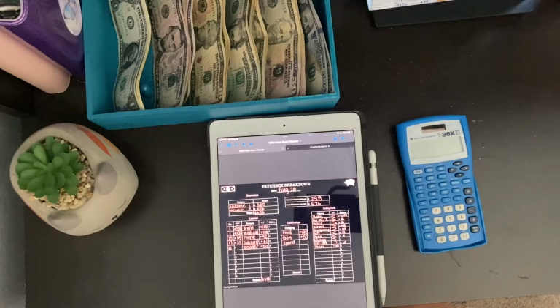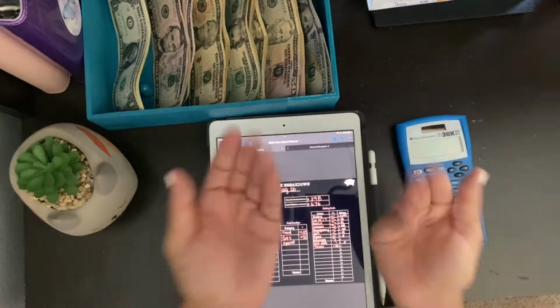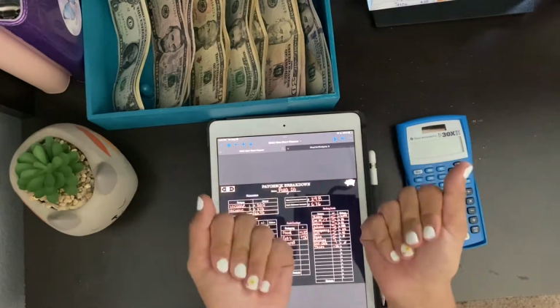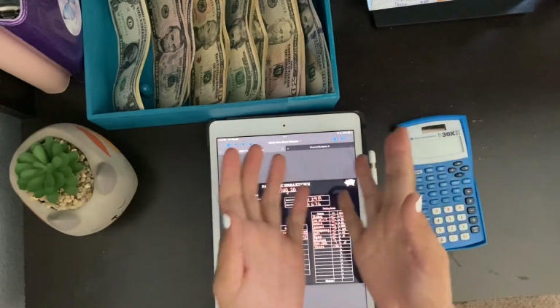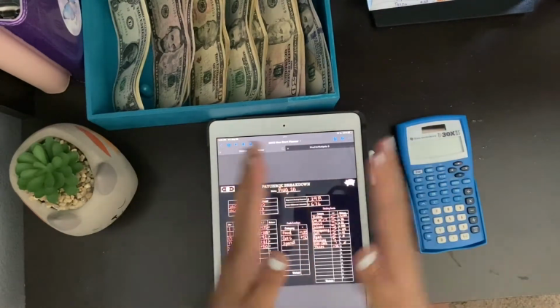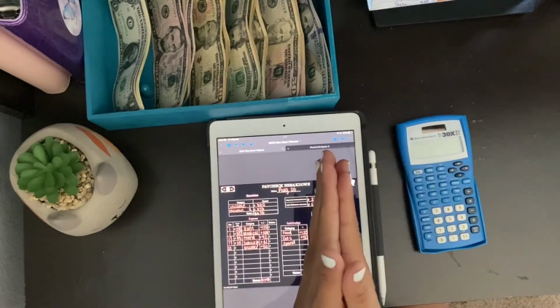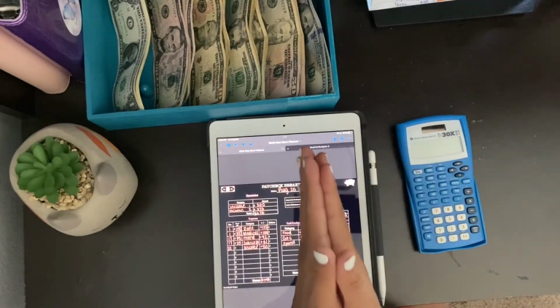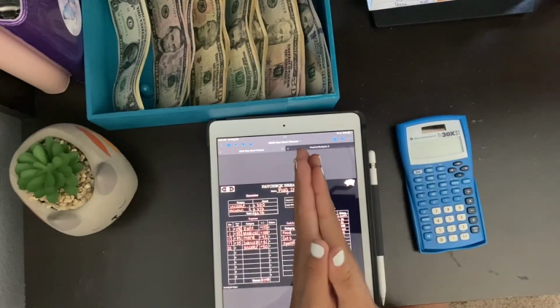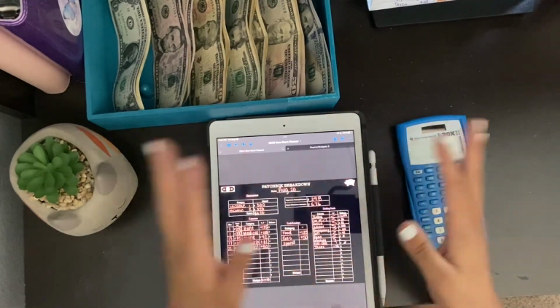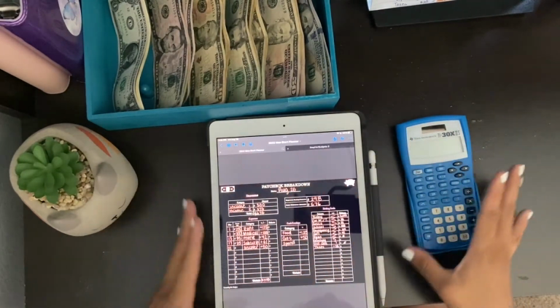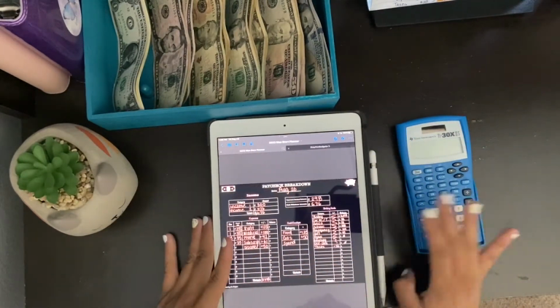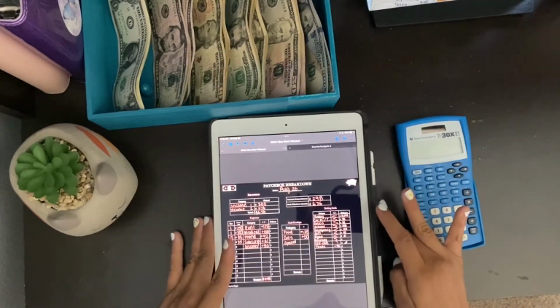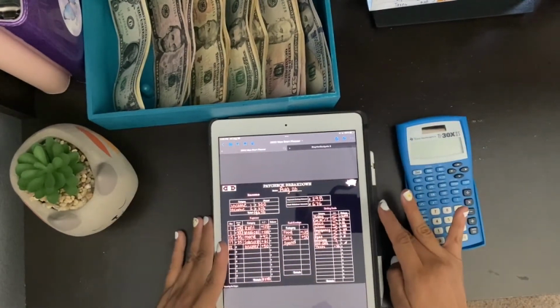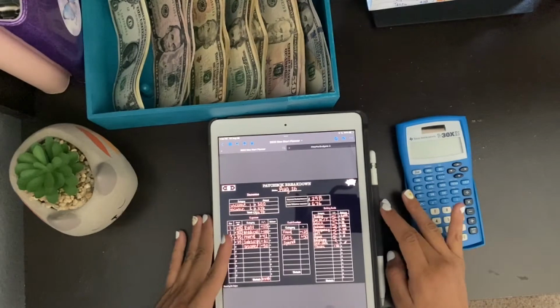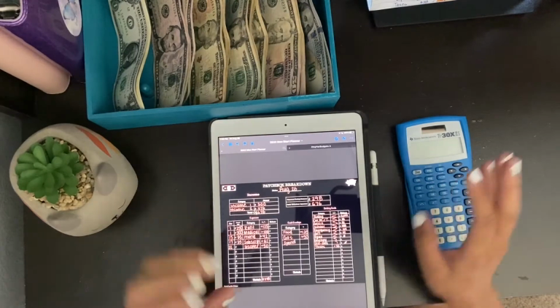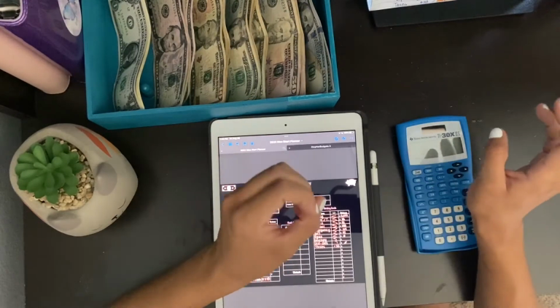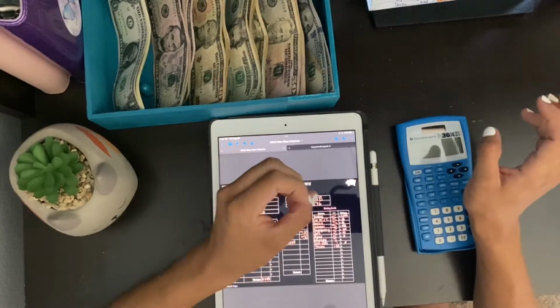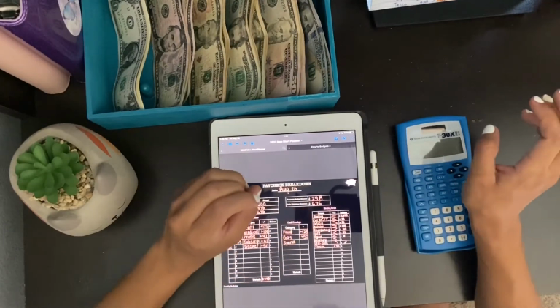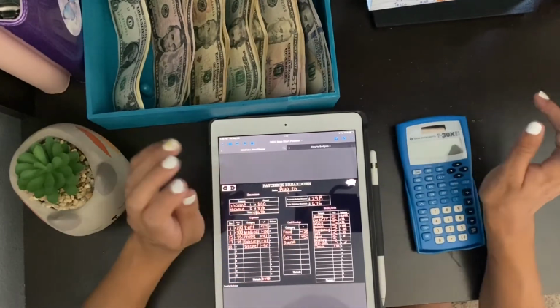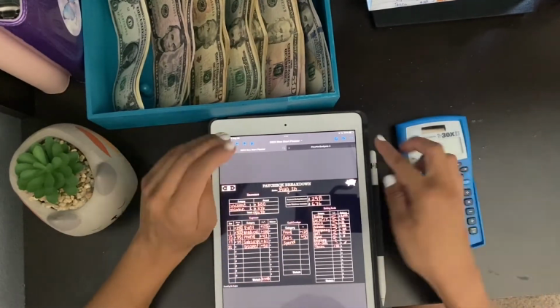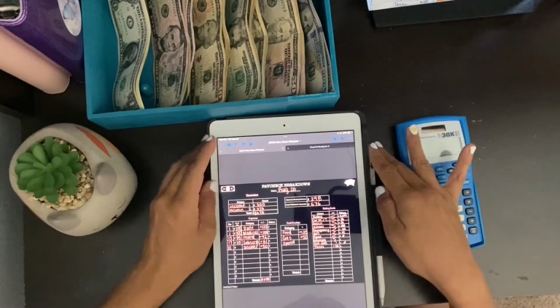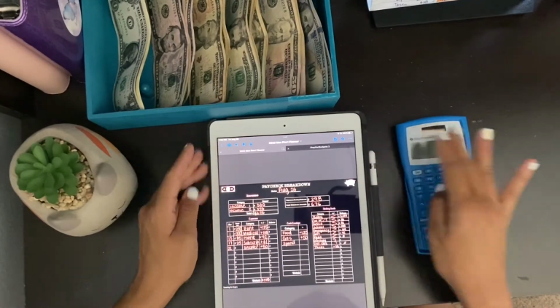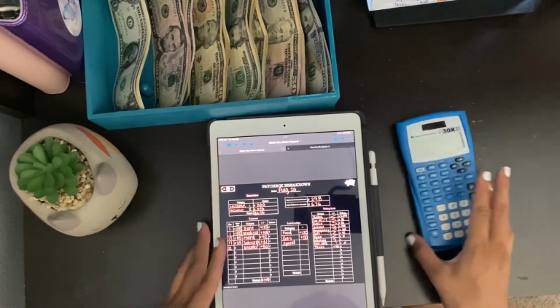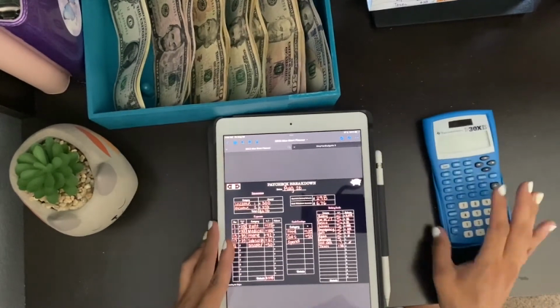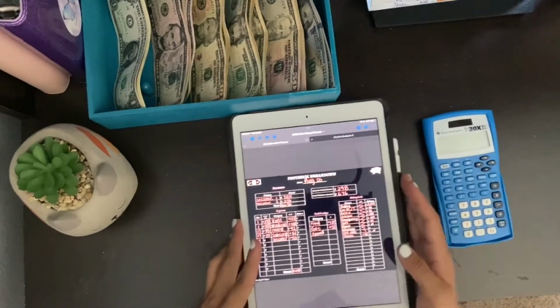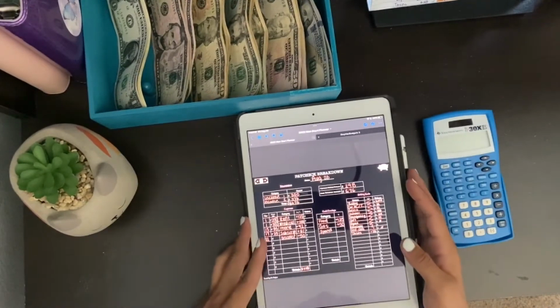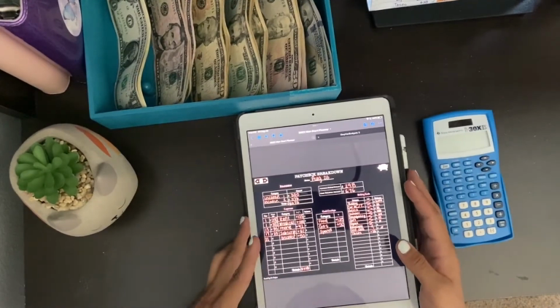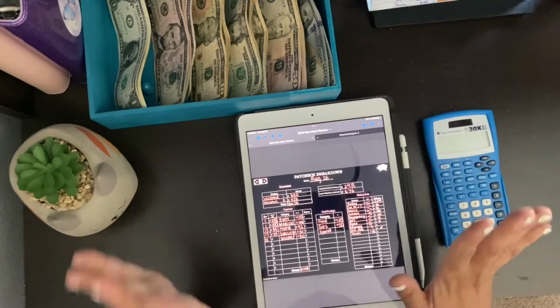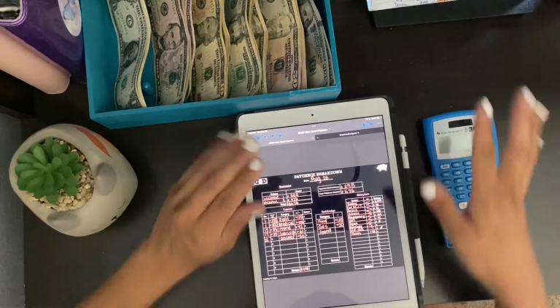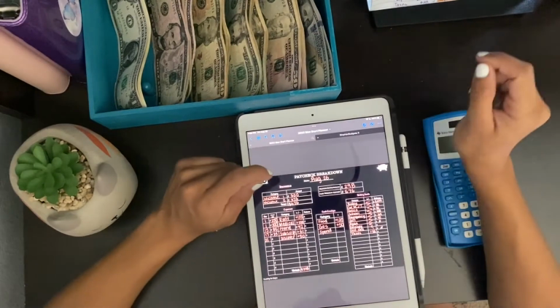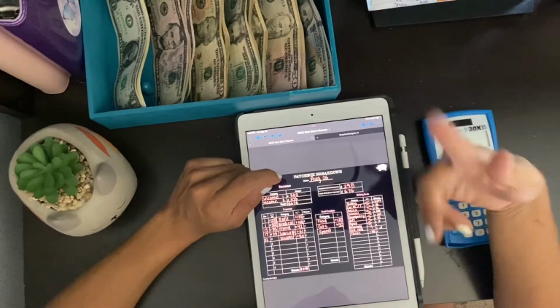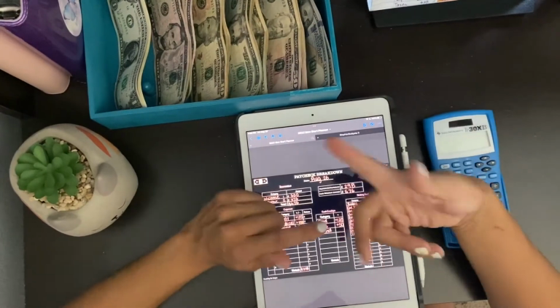Hello, my name is Celeste. I am an all-cash budgeter with a zero-based budget. We're going to be going over my — it's going to be my first video, so bear with me. I will learn as I go.